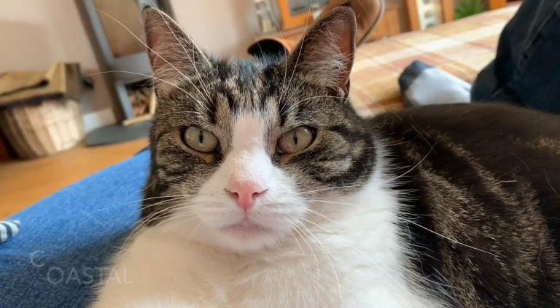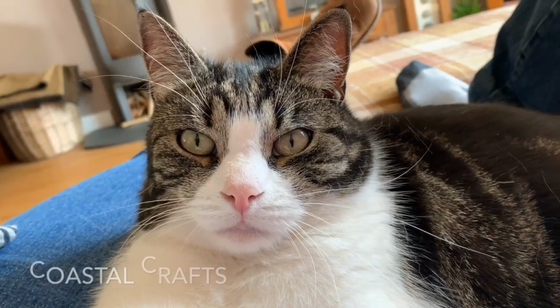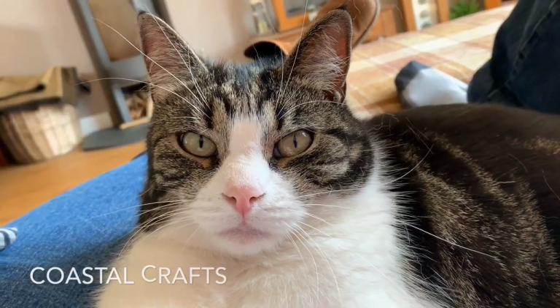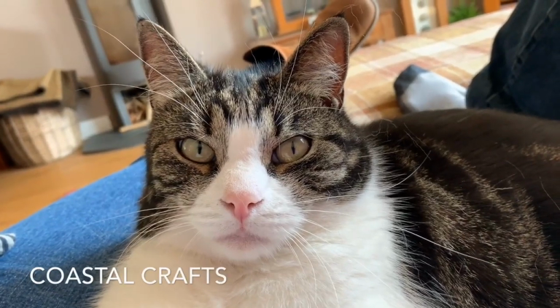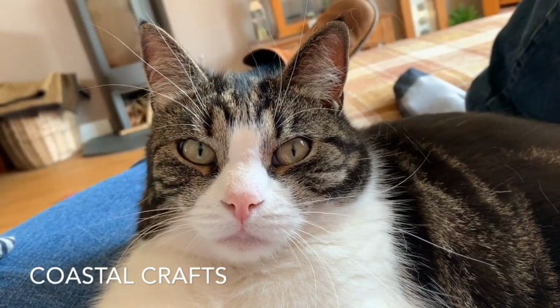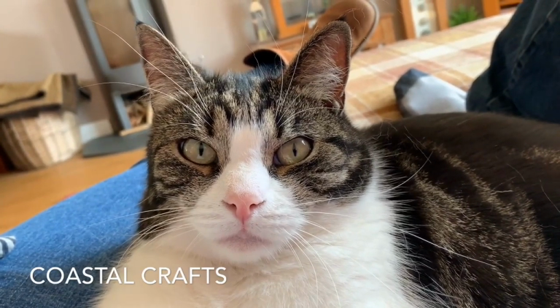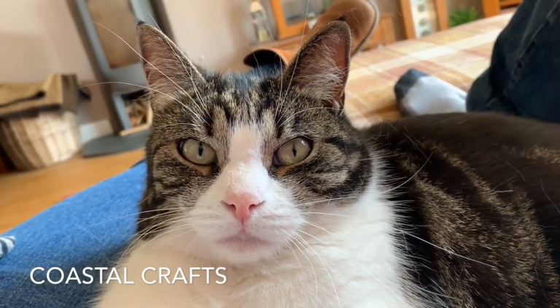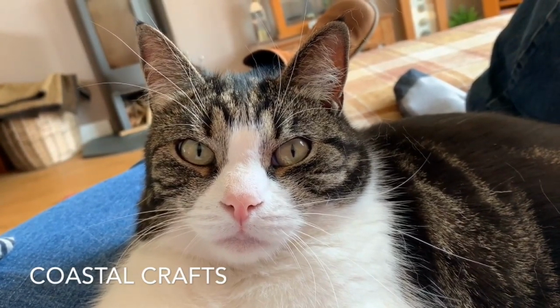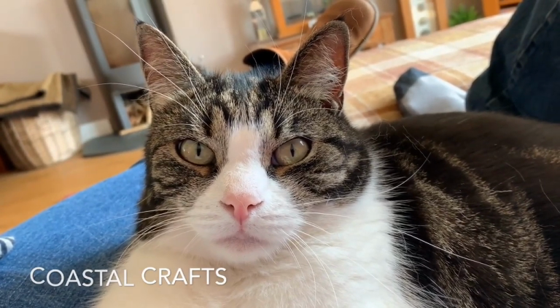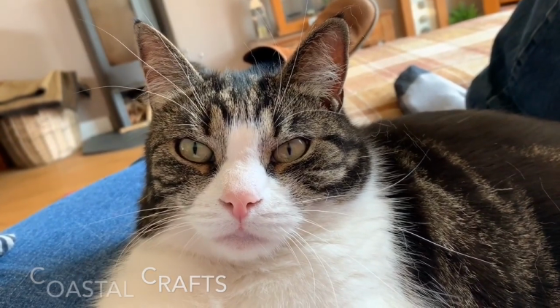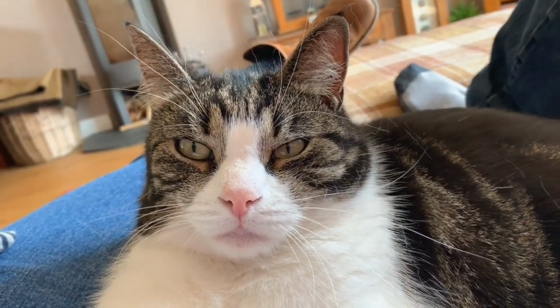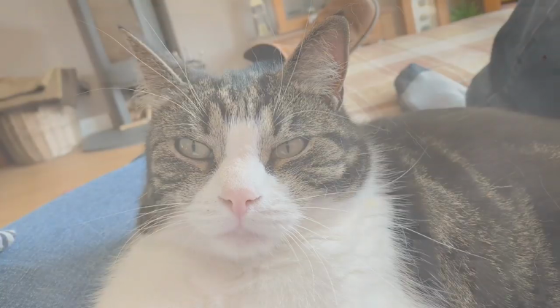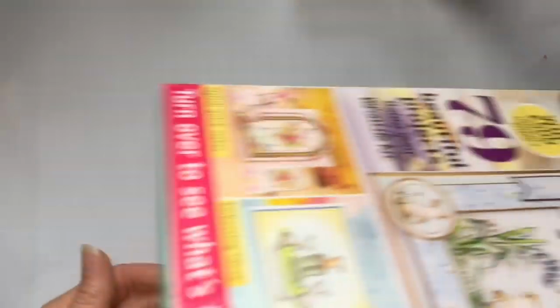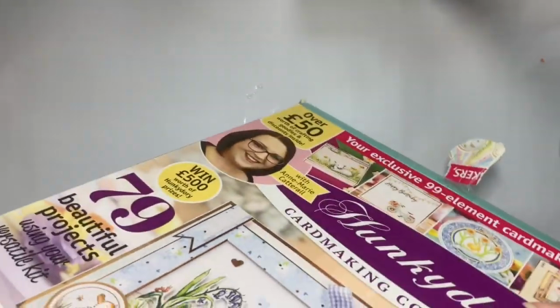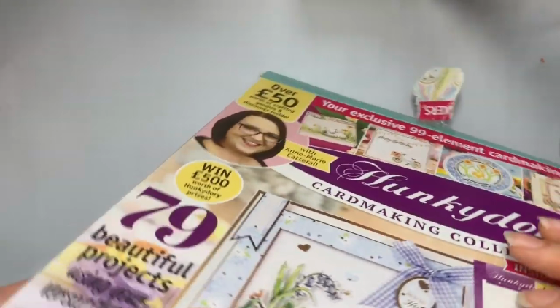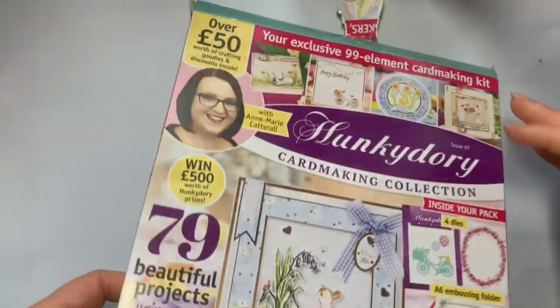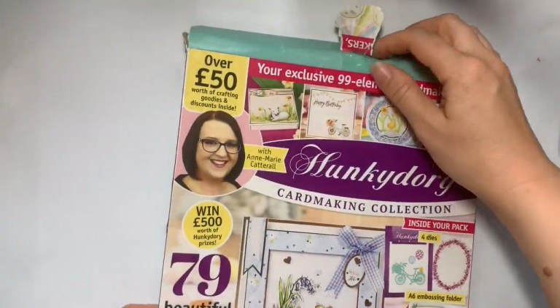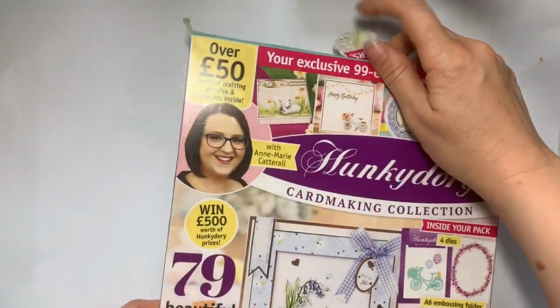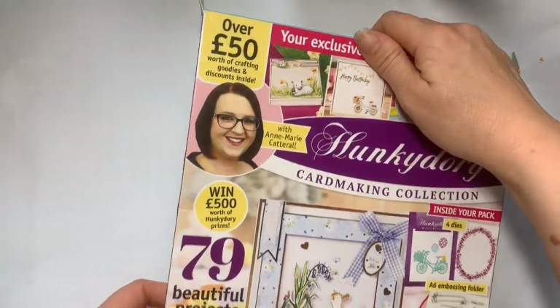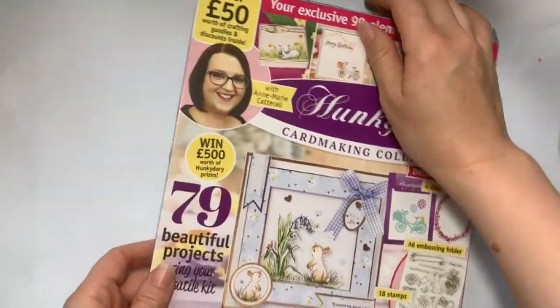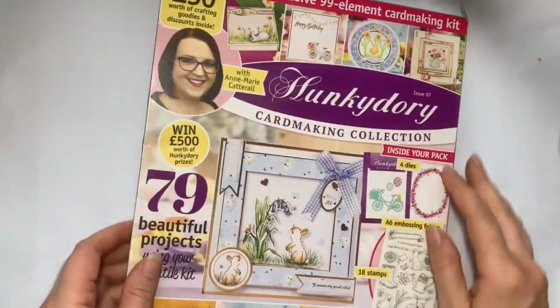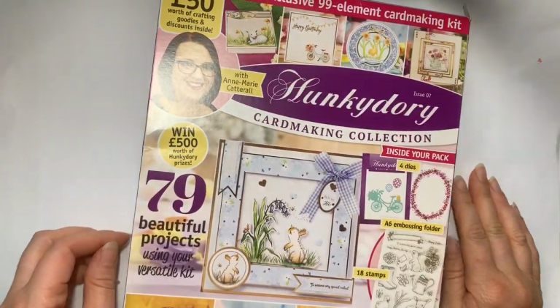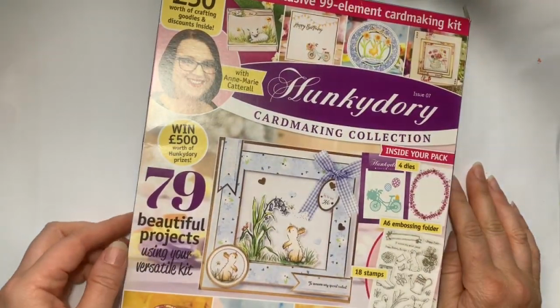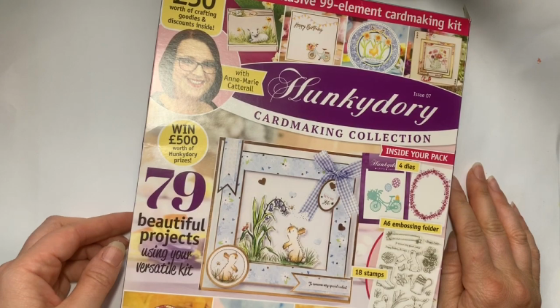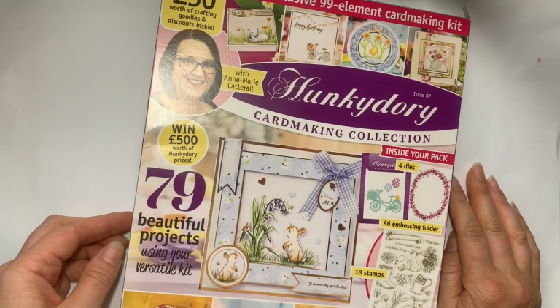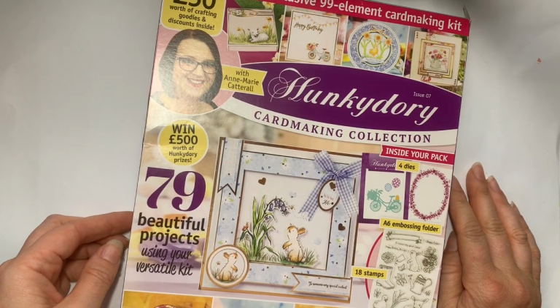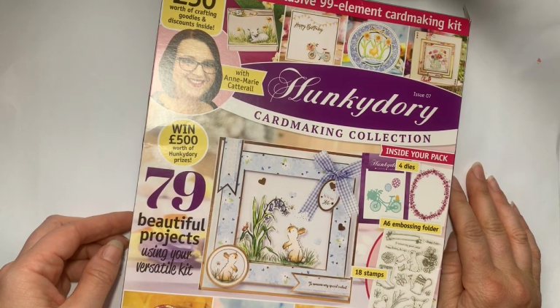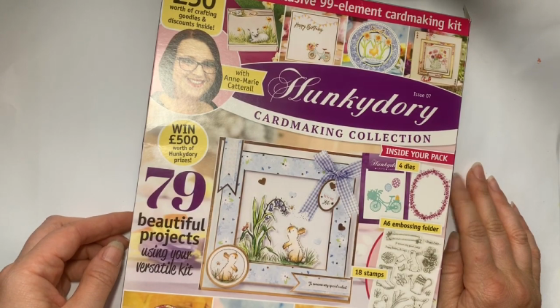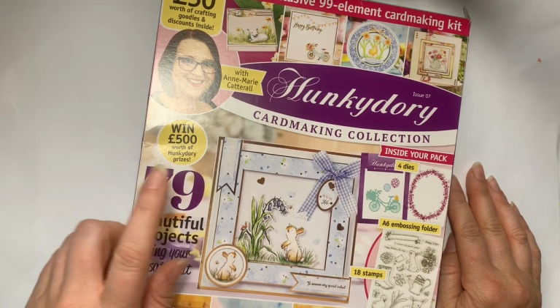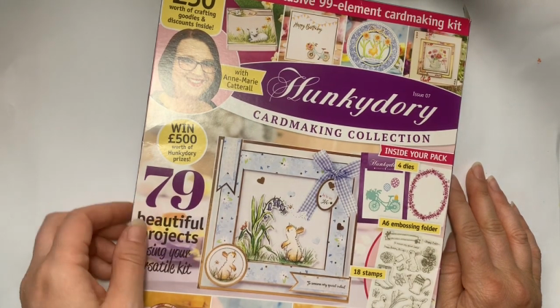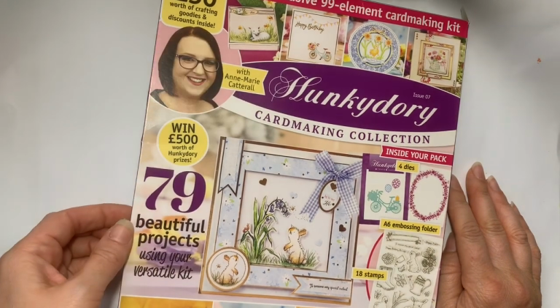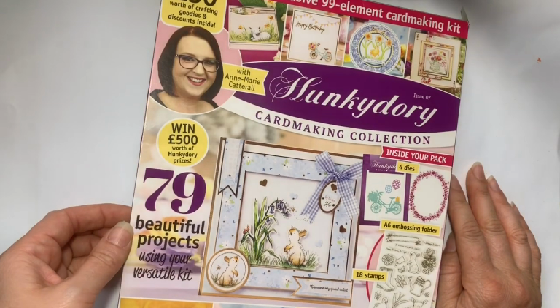Hello everybody, welcome to Coastal Crafts. I was going to show you a few bits I have picked up online and possibly some stuff in shops as well recently.